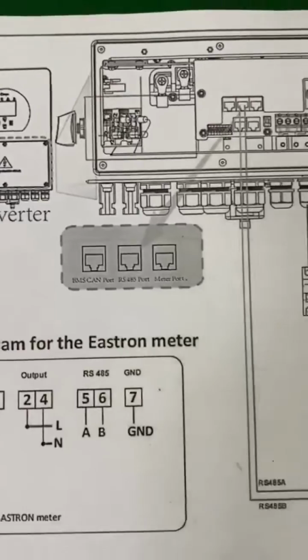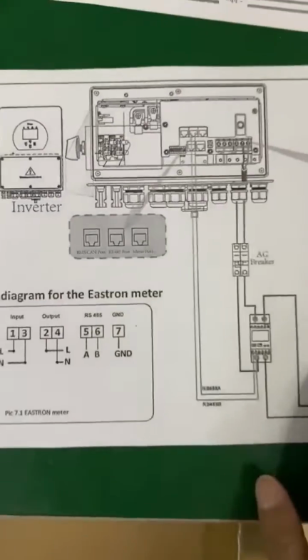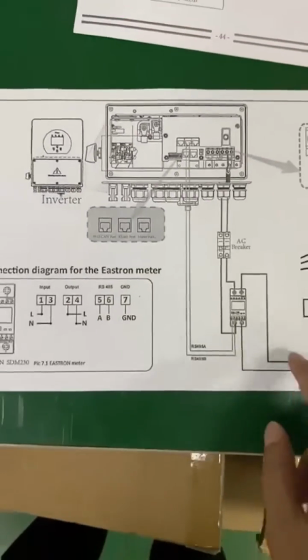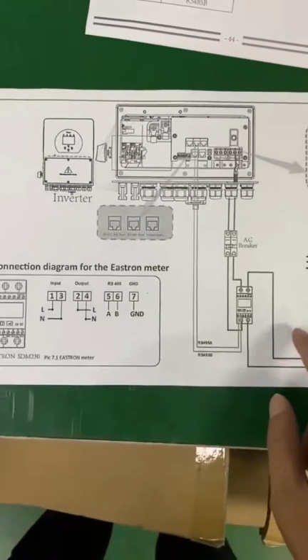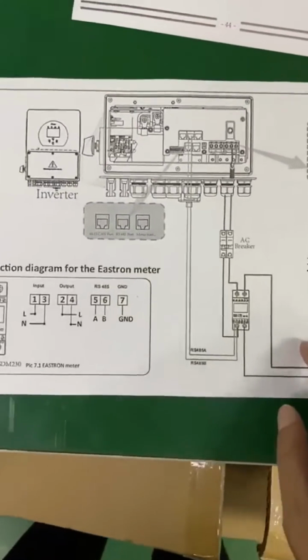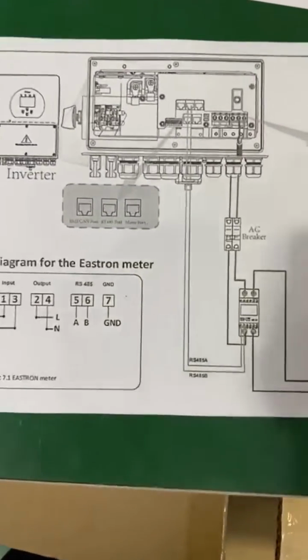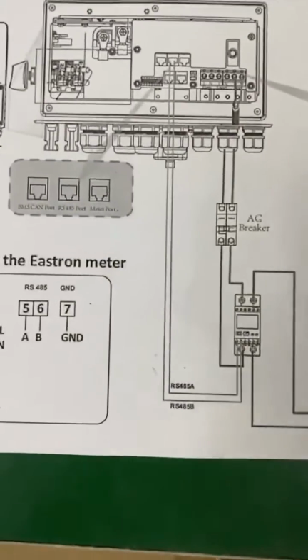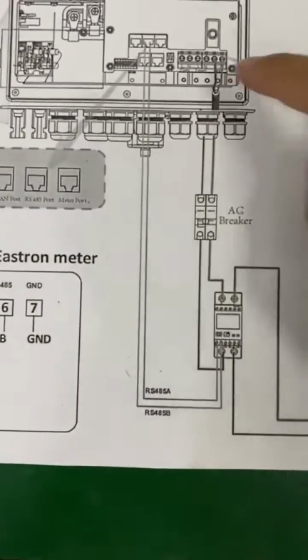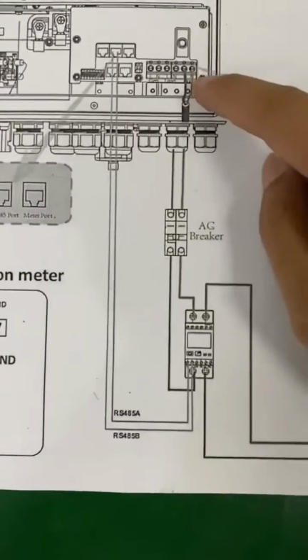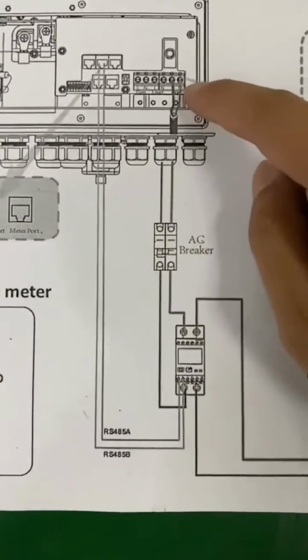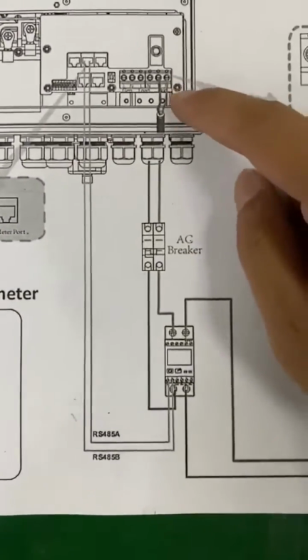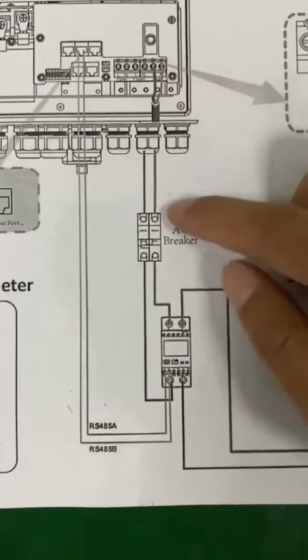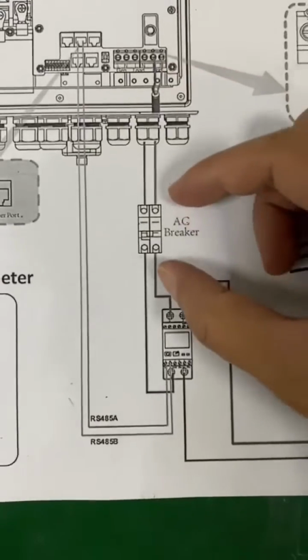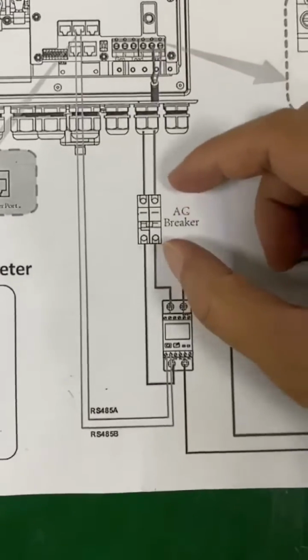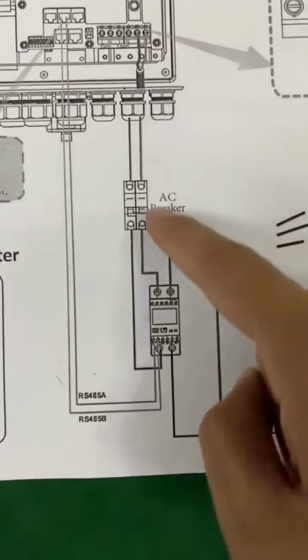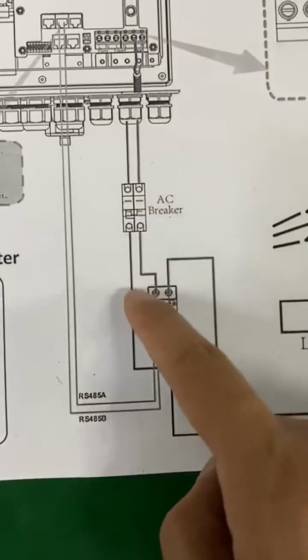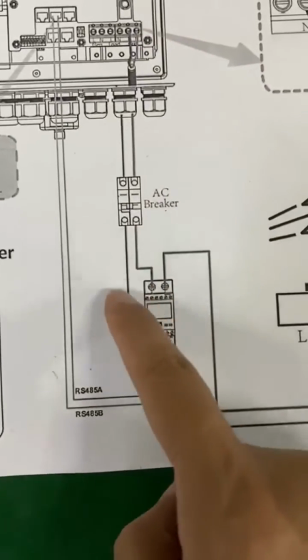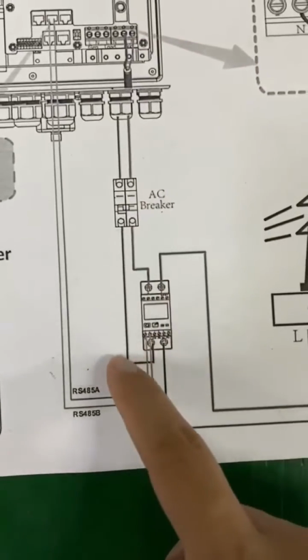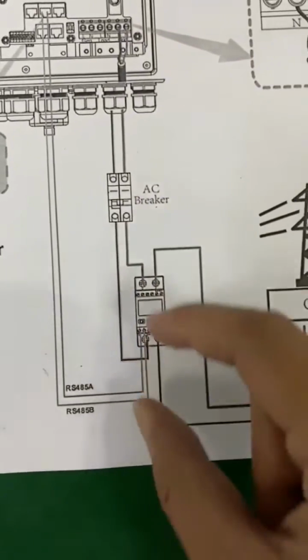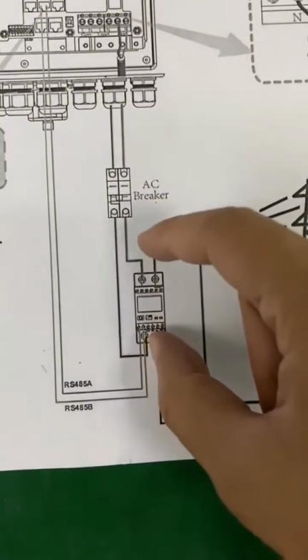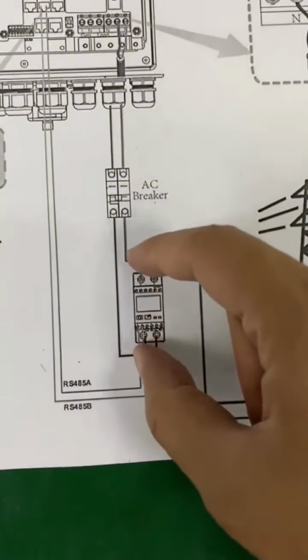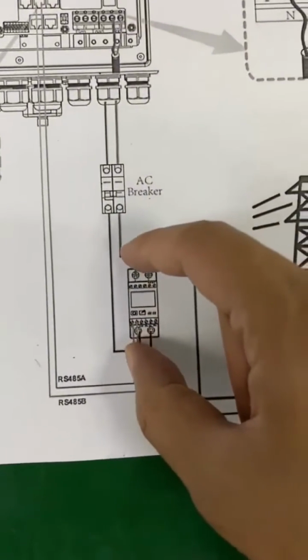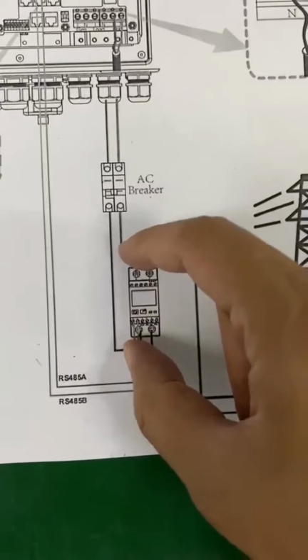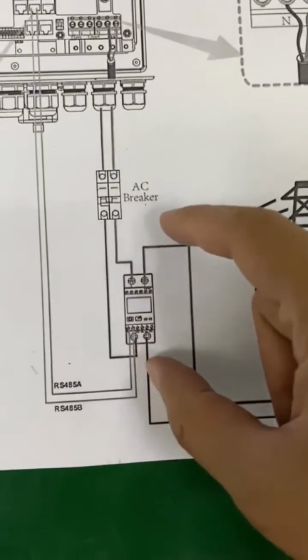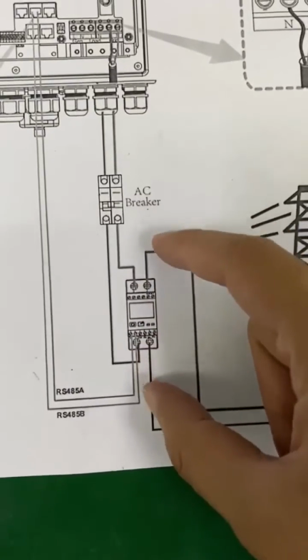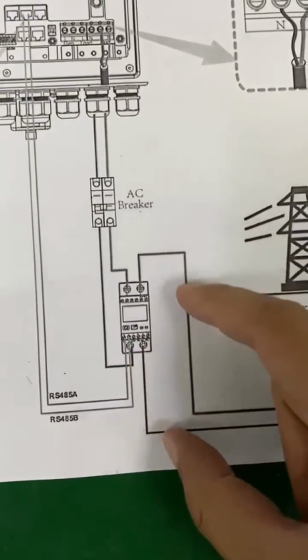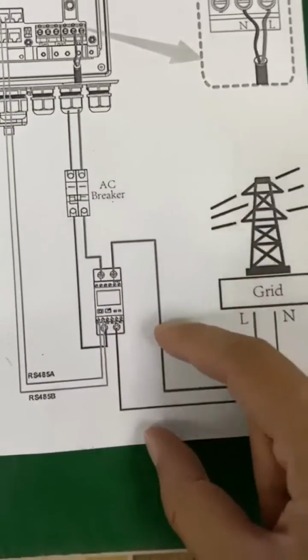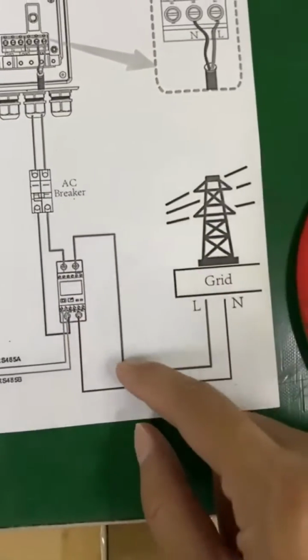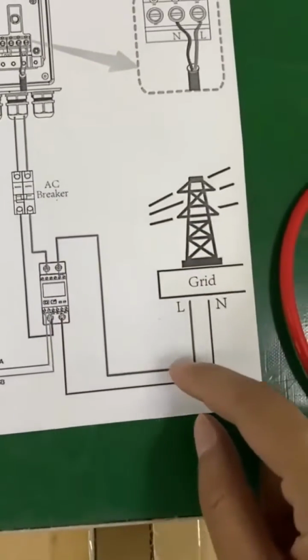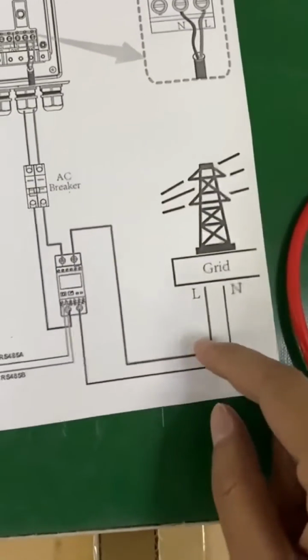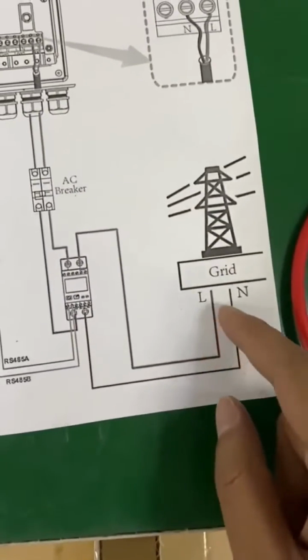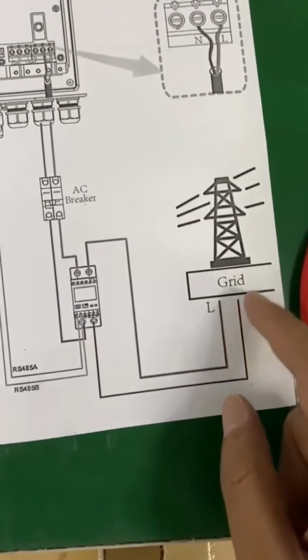This is a connection diagram. Here is the grid port, and it goes through our AC brick, then input the energy meter here. Here is the output cable, connected to the grid.